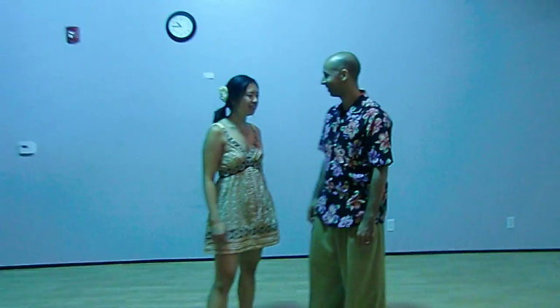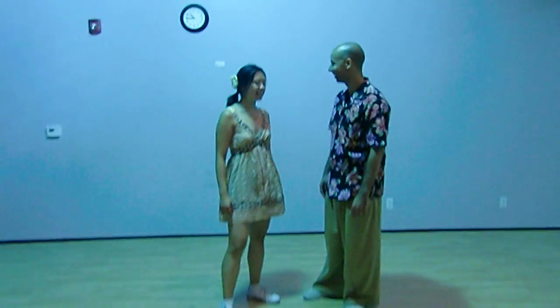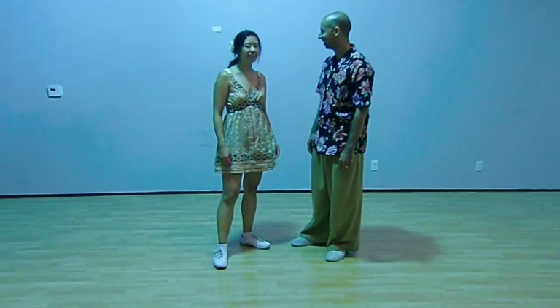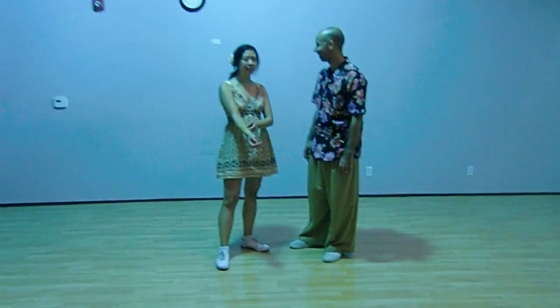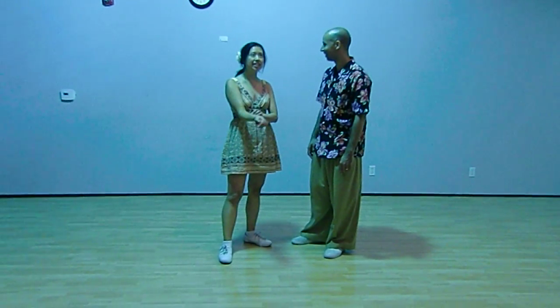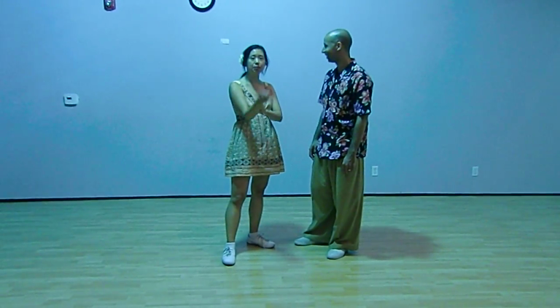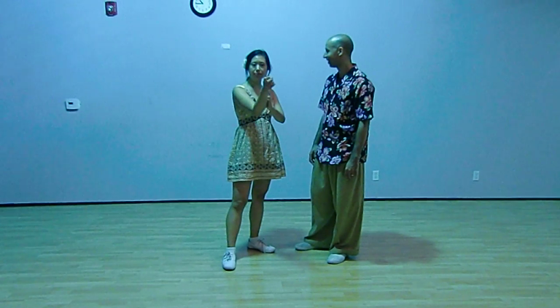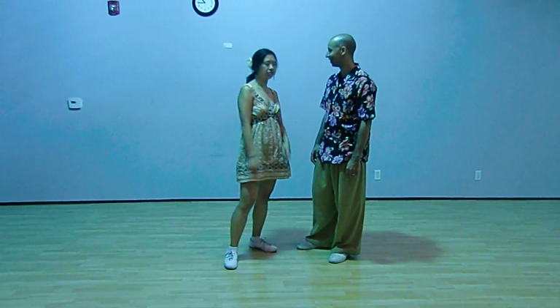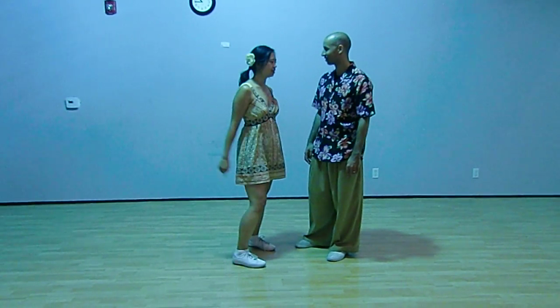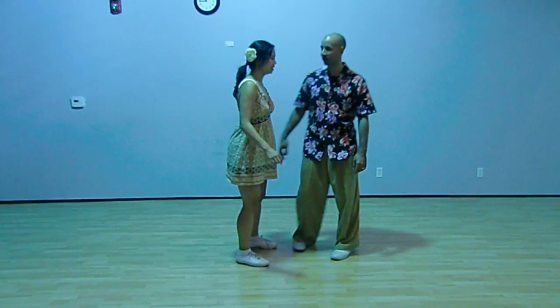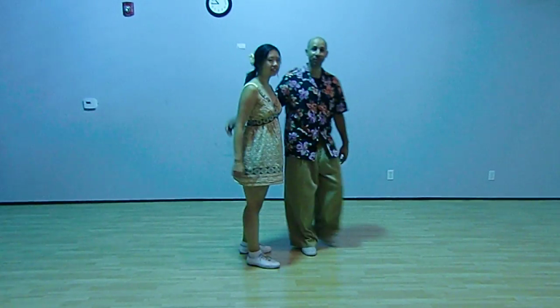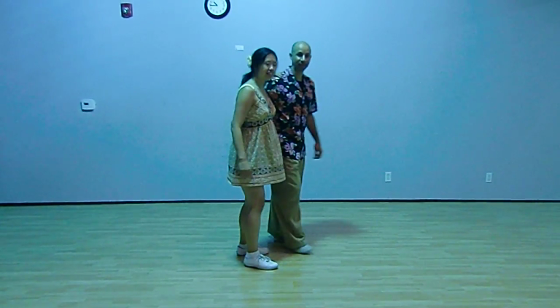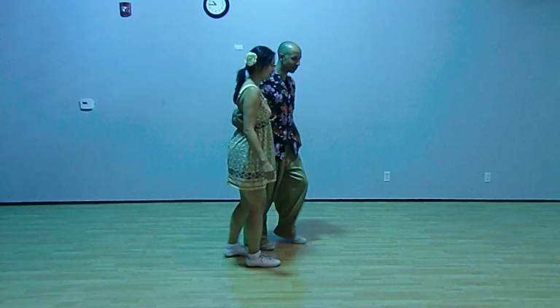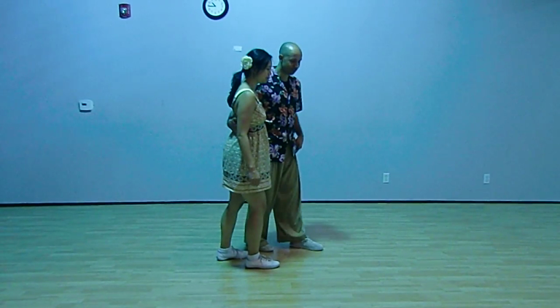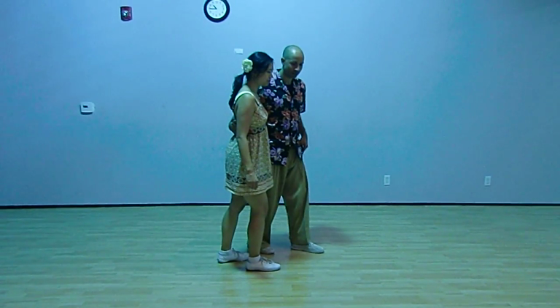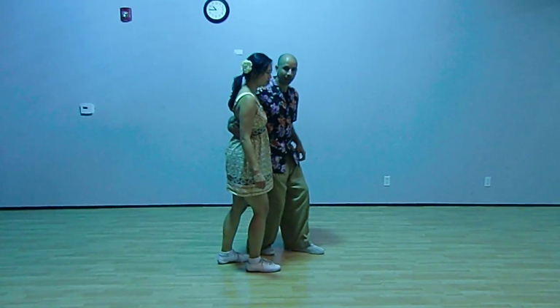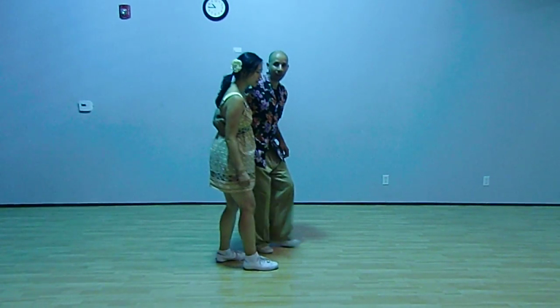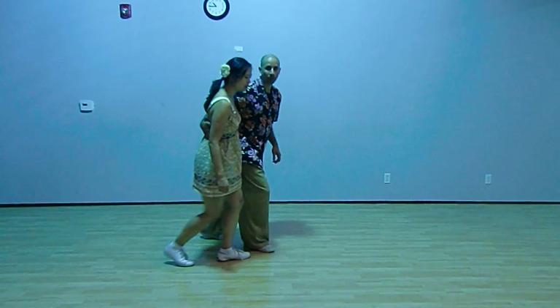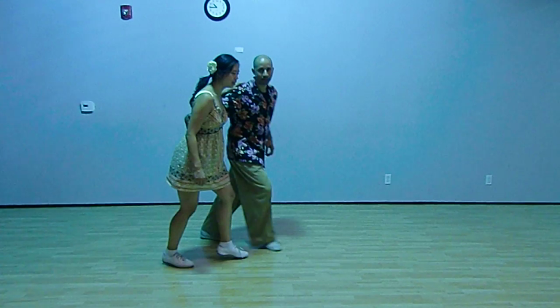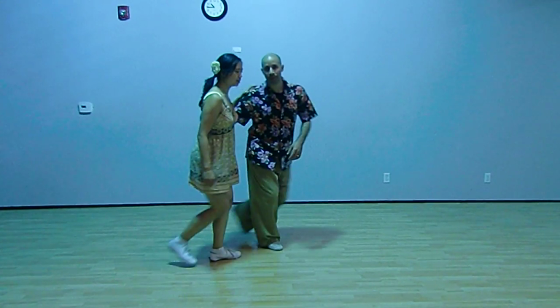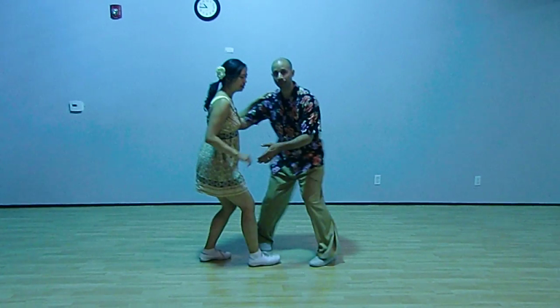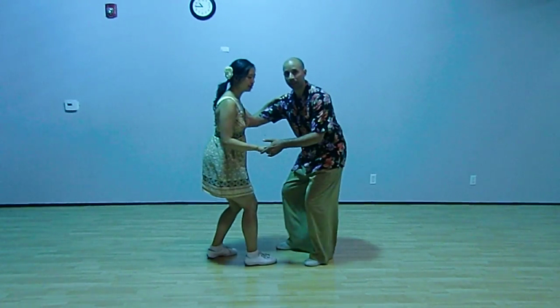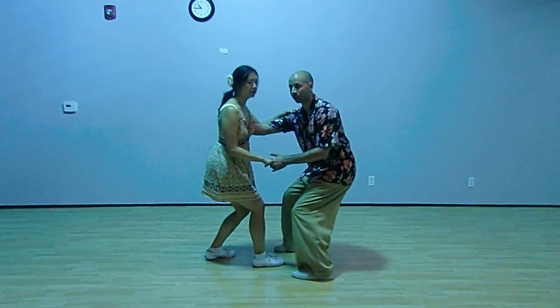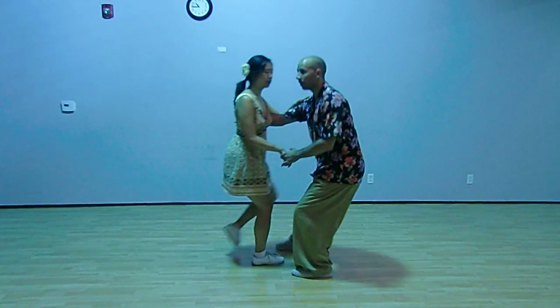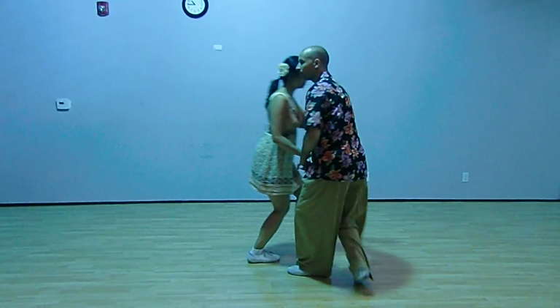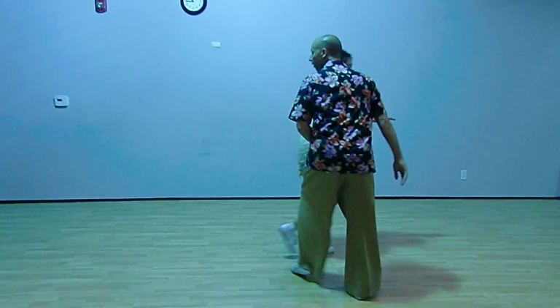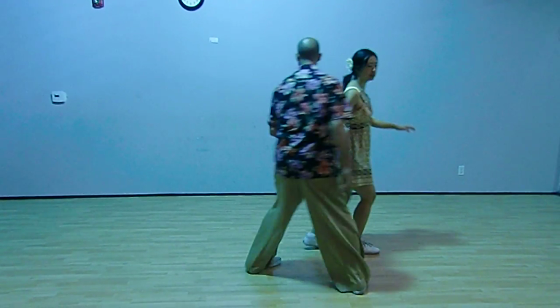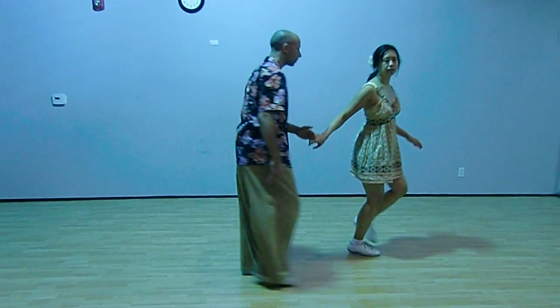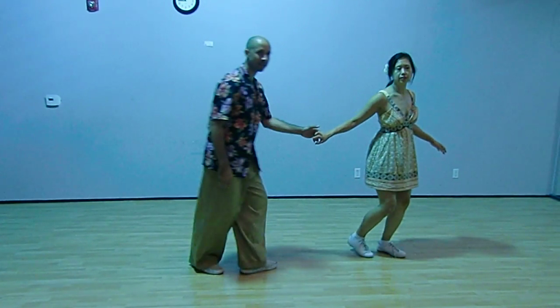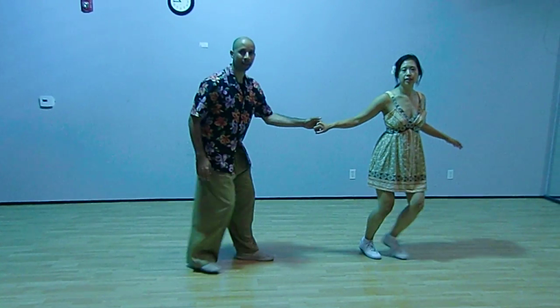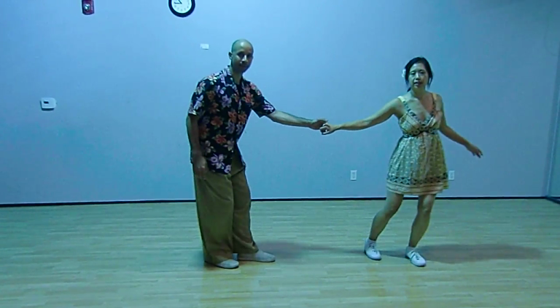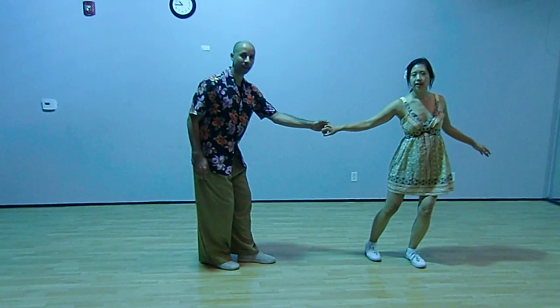So today we are doing the swing out from closed. We'll do this angle. We have one, two, three and four, and five, six, seven, and eight.